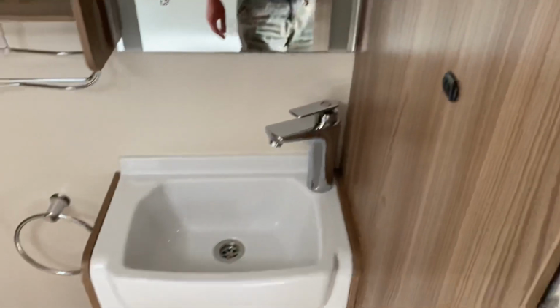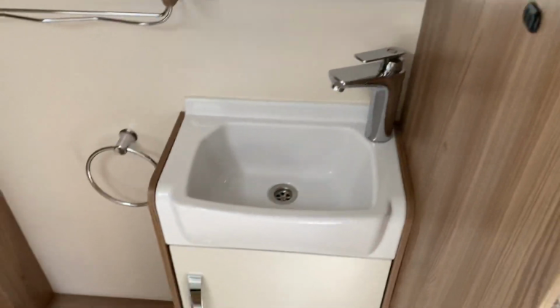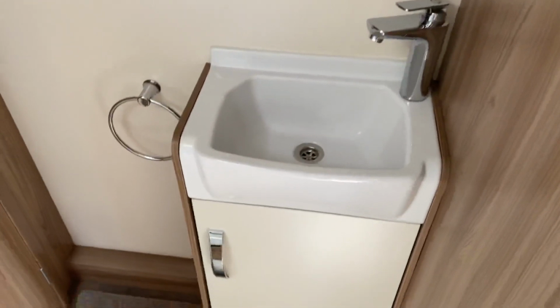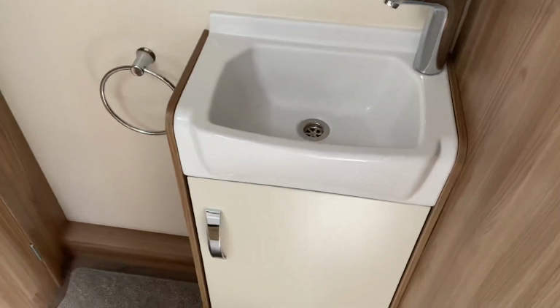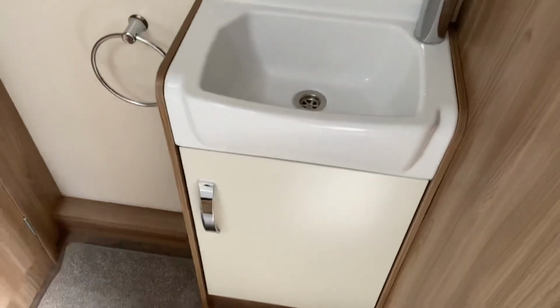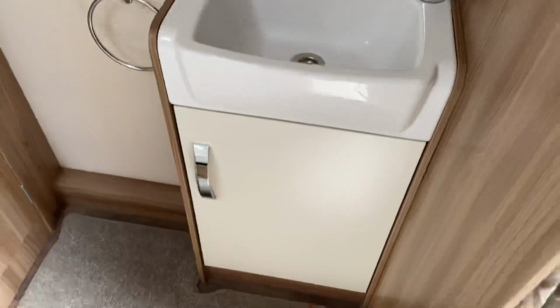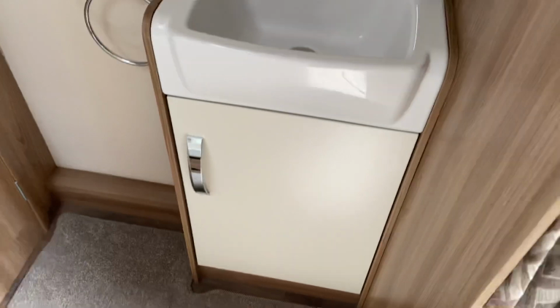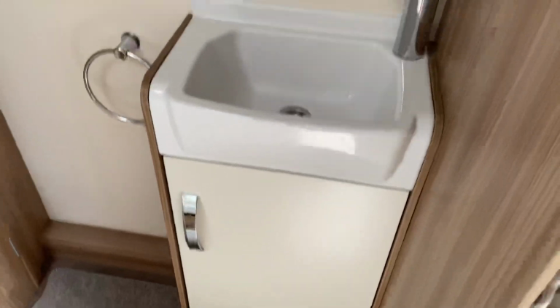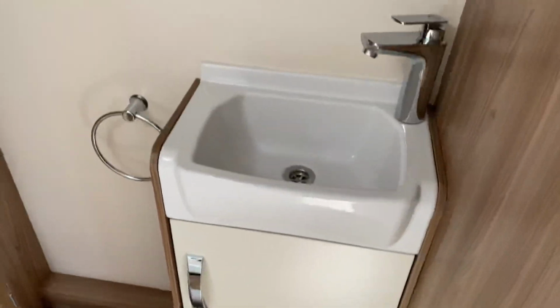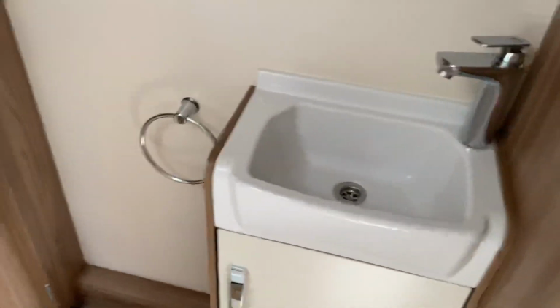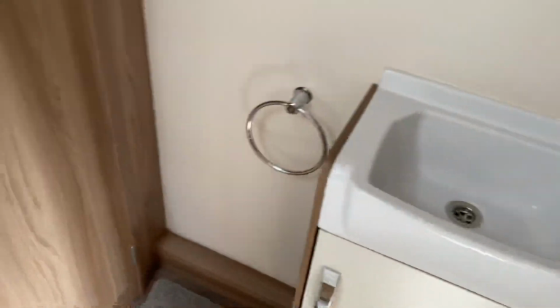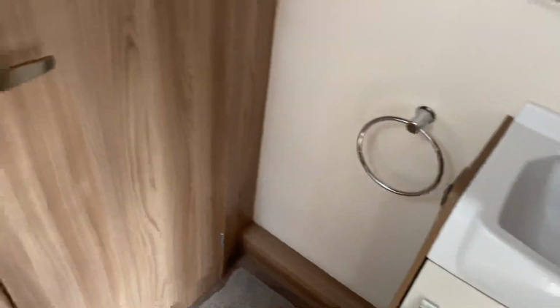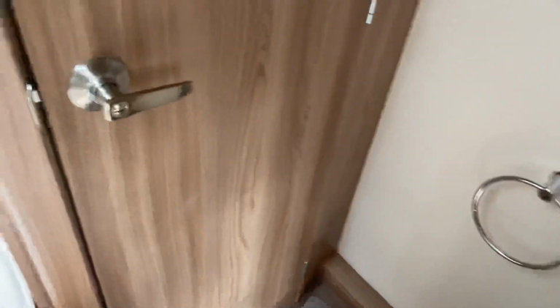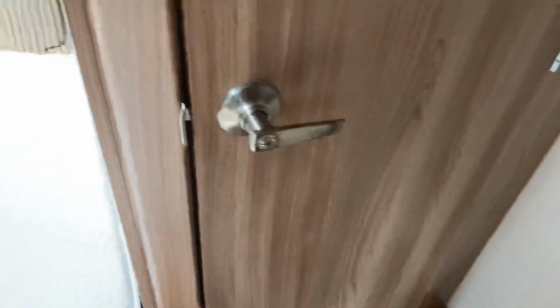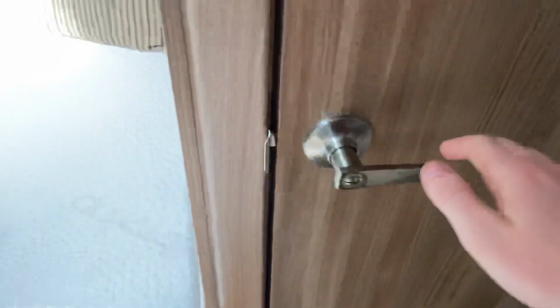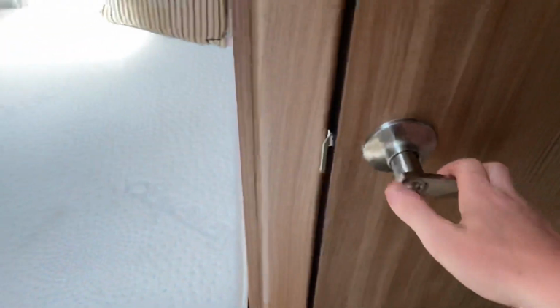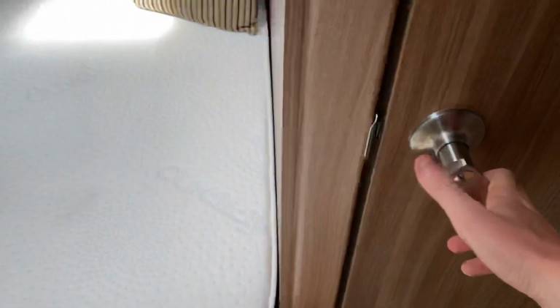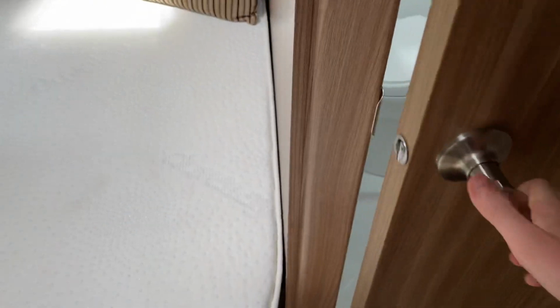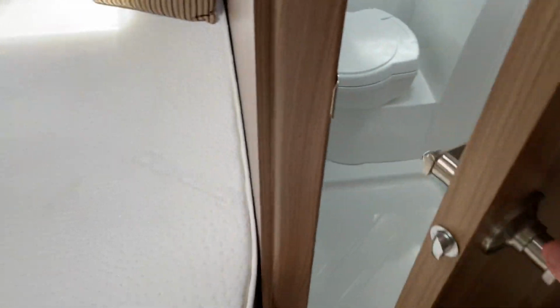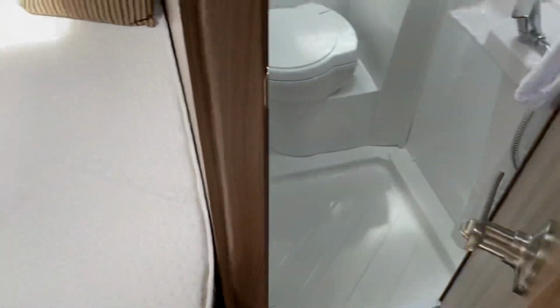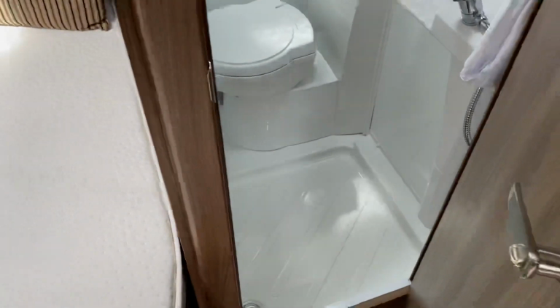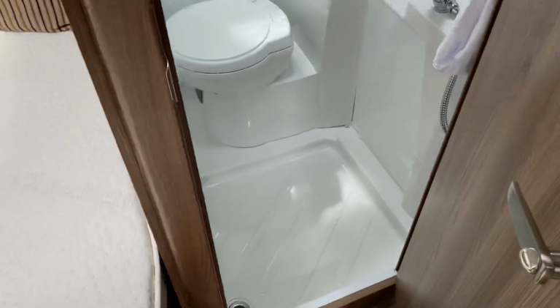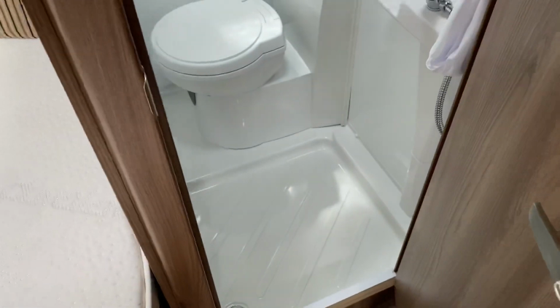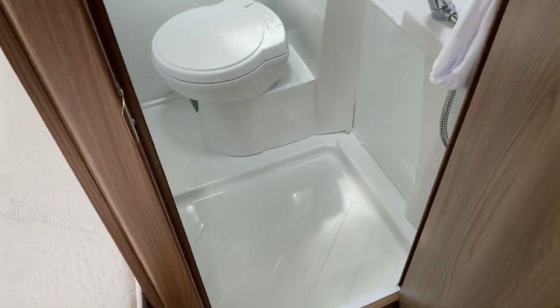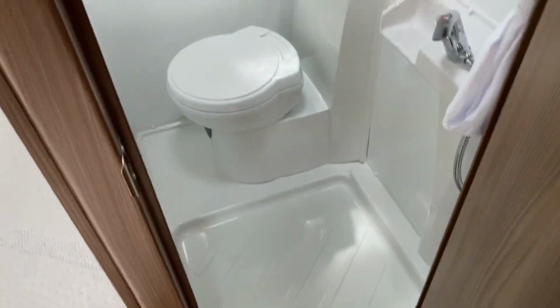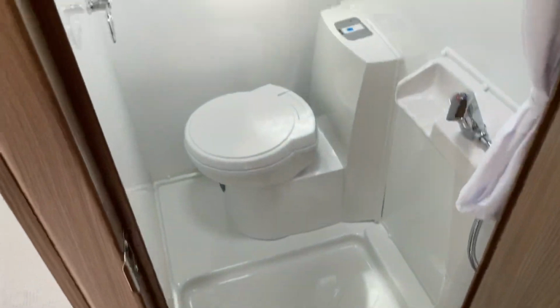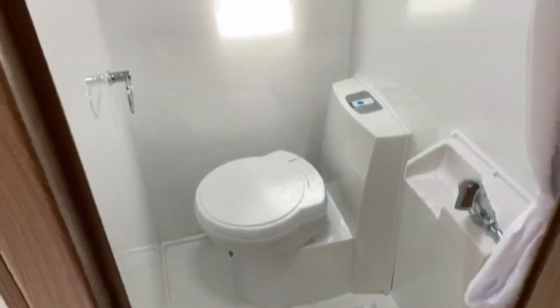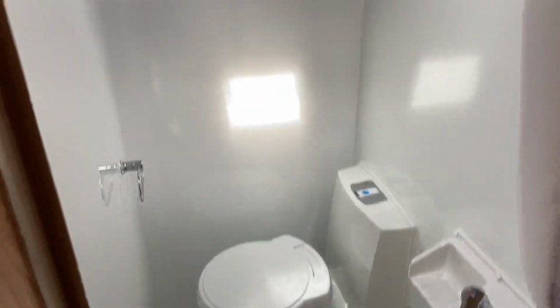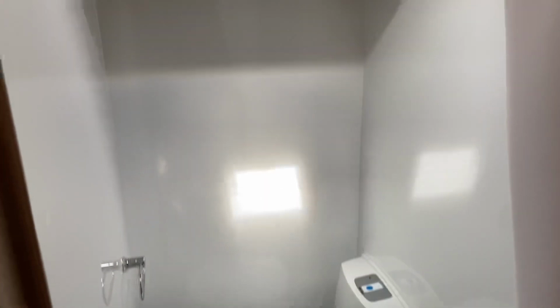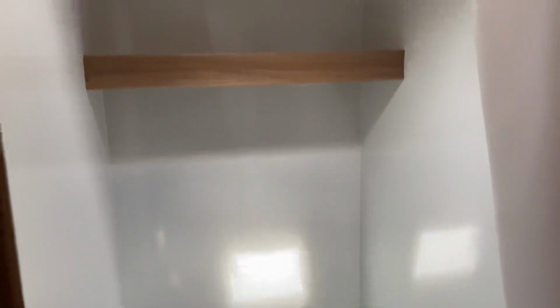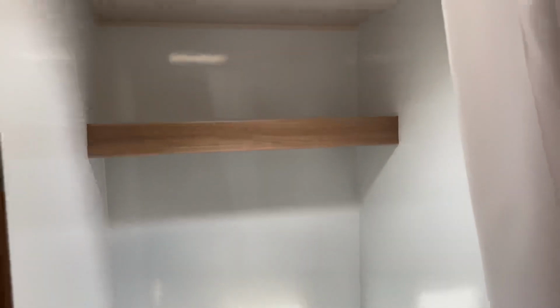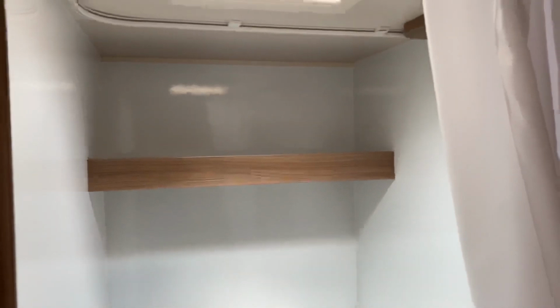Just to the right of that you've got your sink, and then separately you've got a built-in all-in-one shower and toilet.